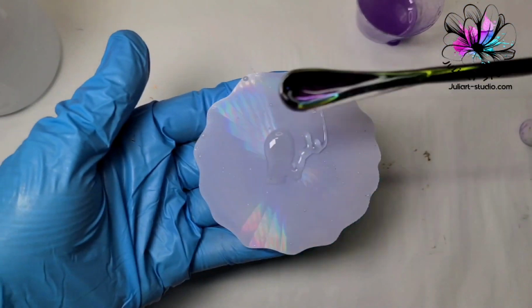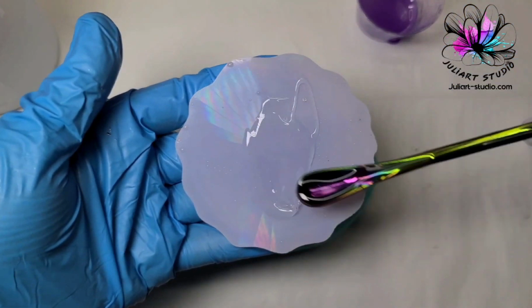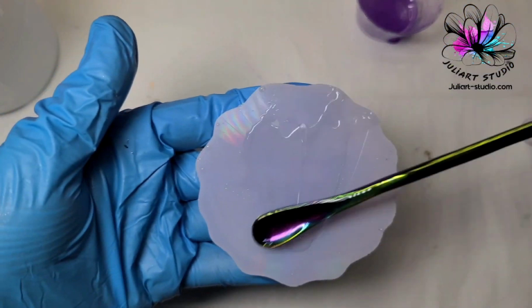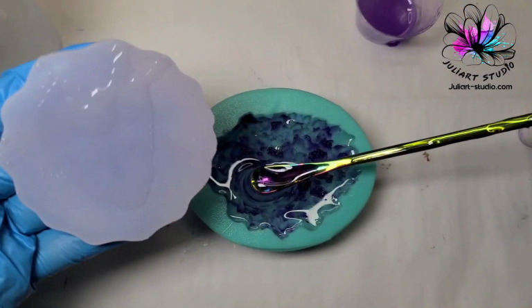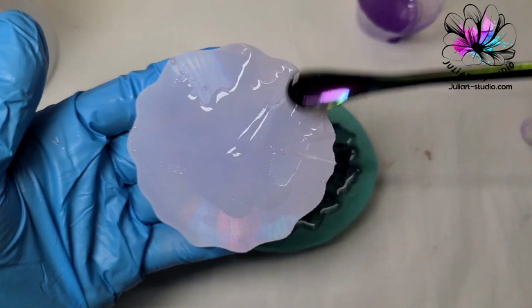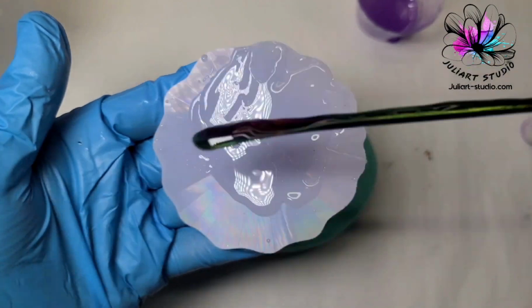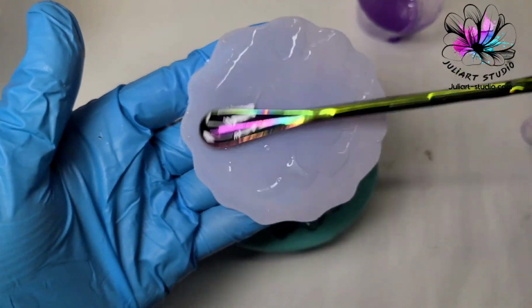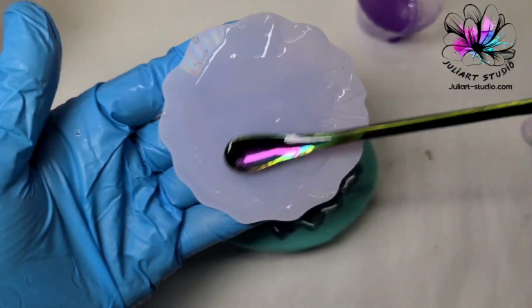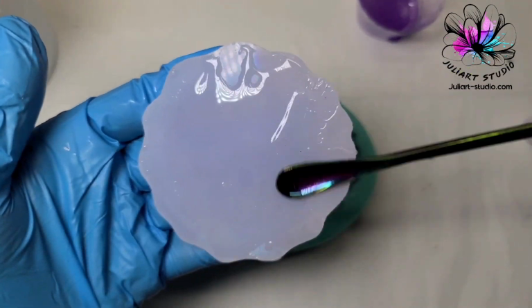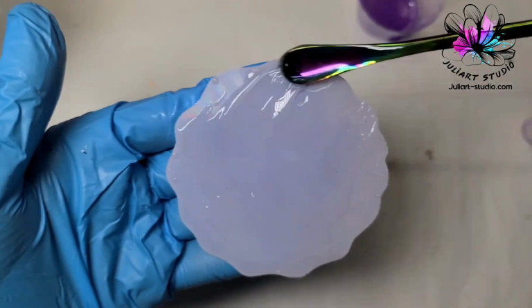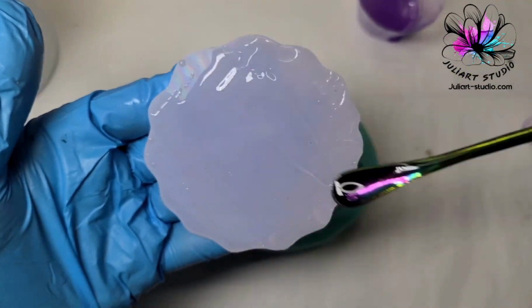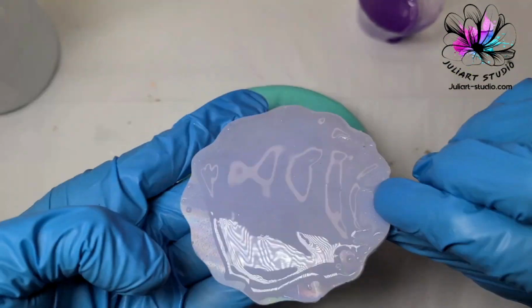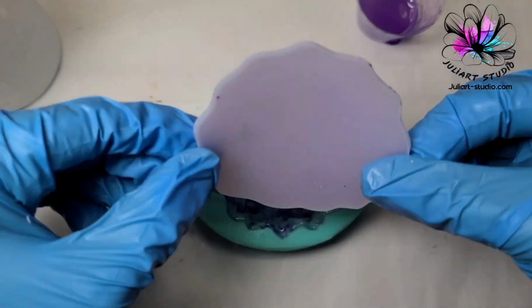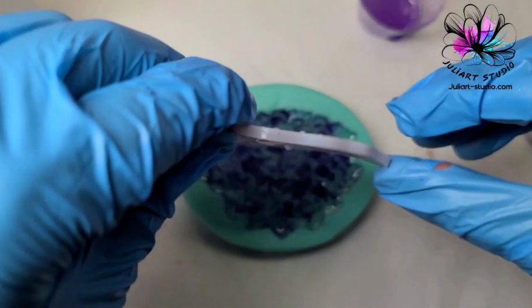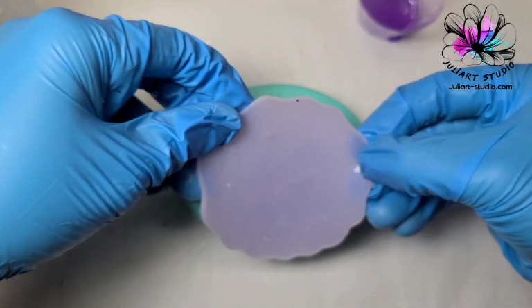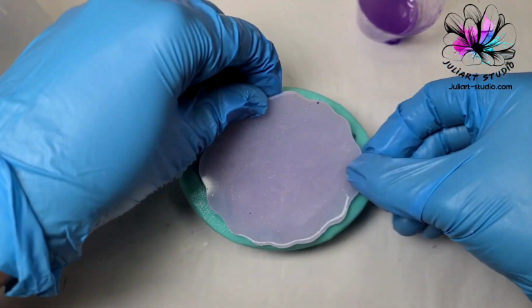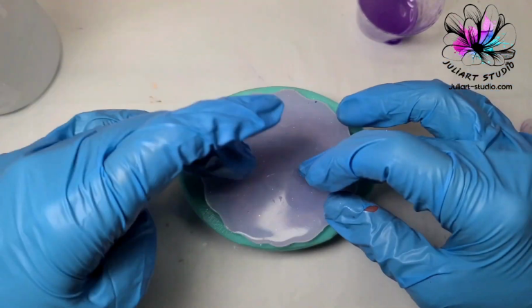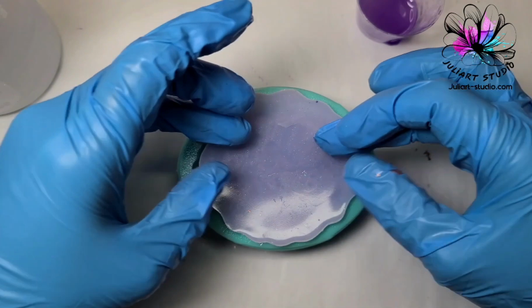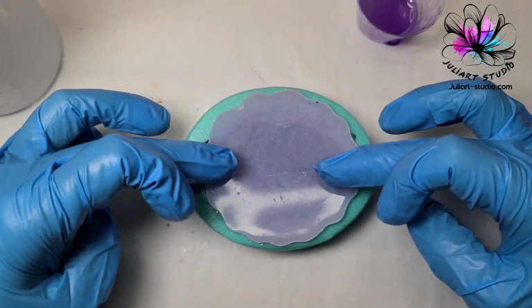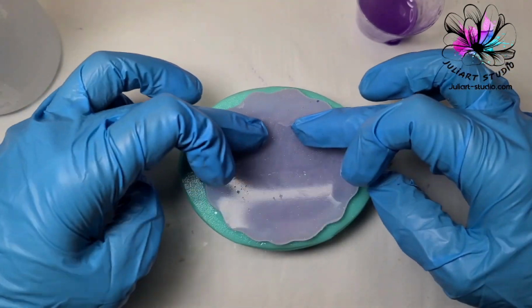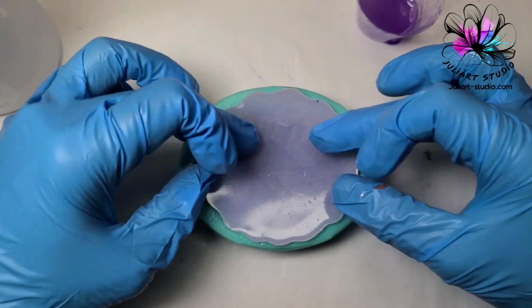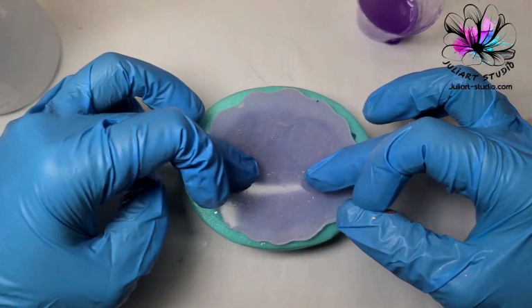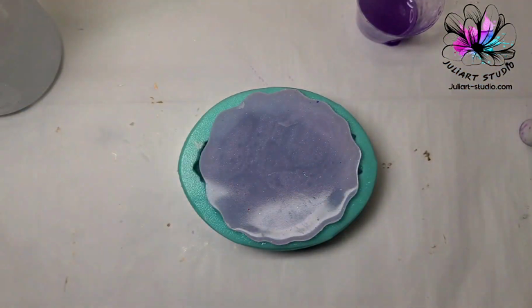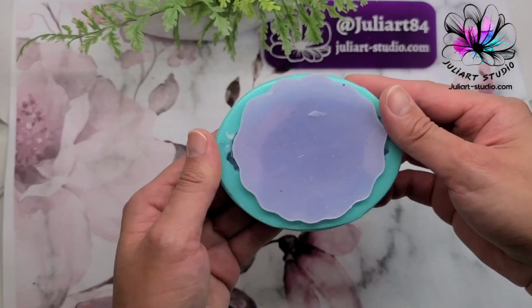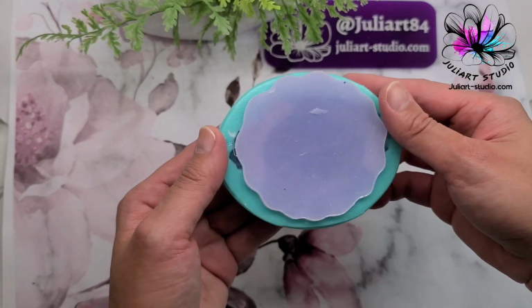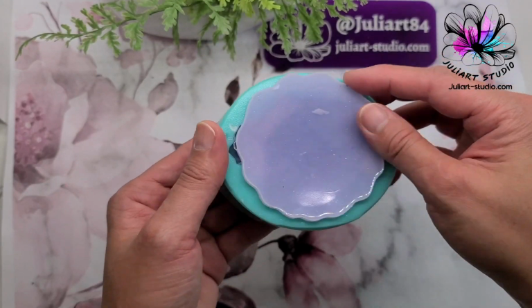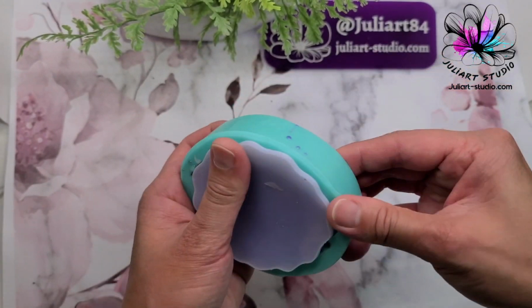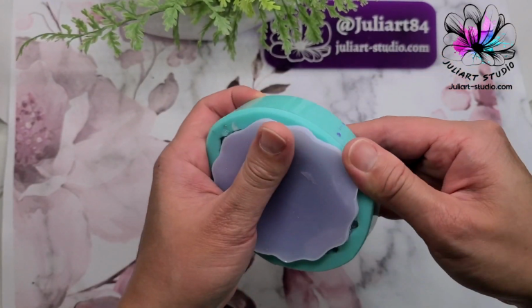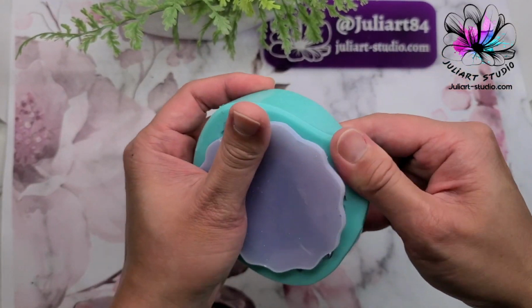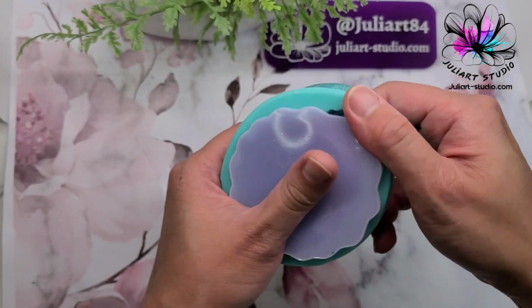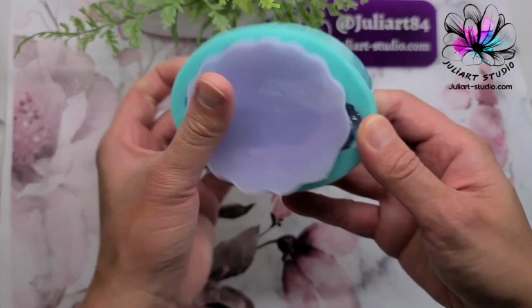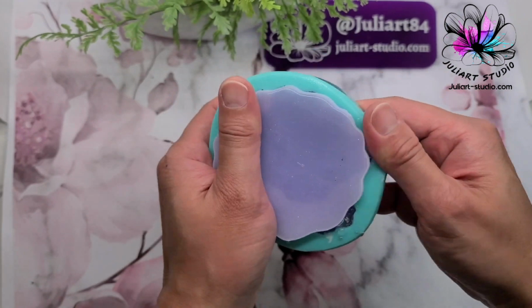I let the whole thing cure overnight to get a bubble-free result. You will need to use a casting resin because it has a thin consistency and much fewer bubbles.